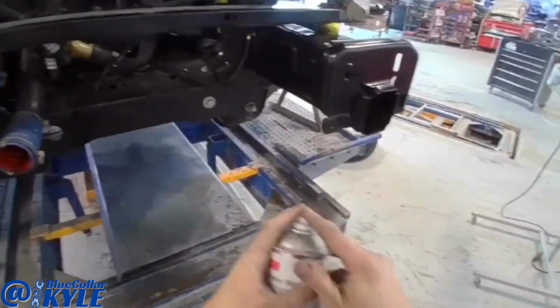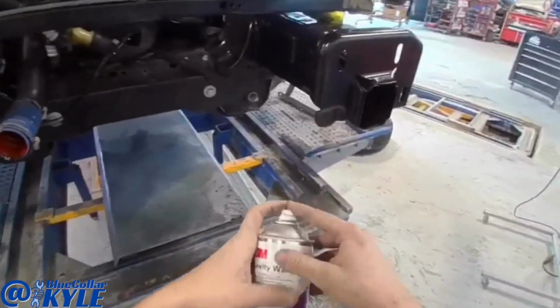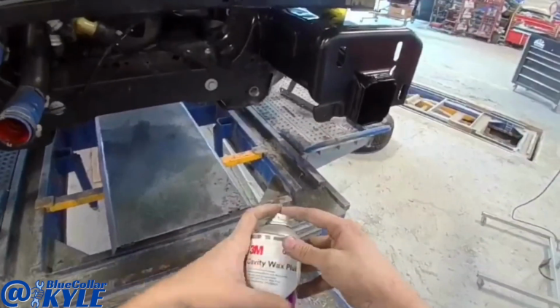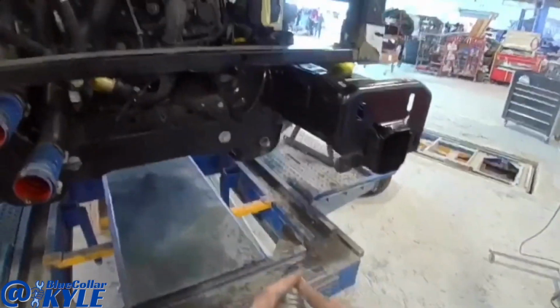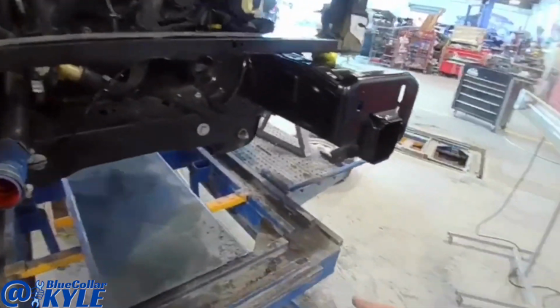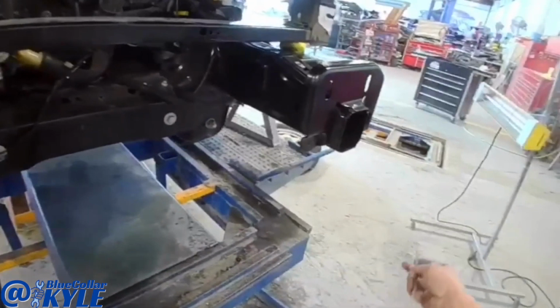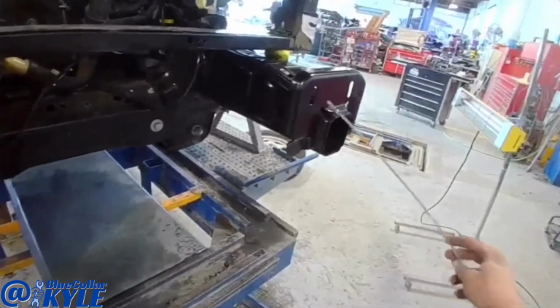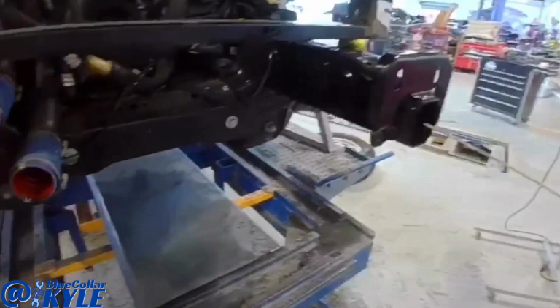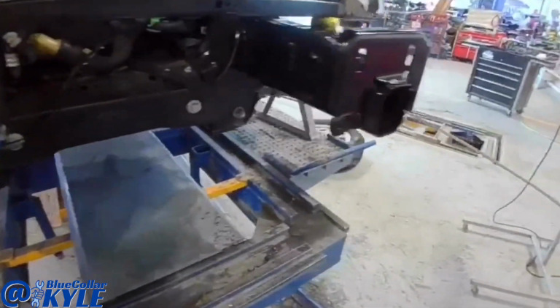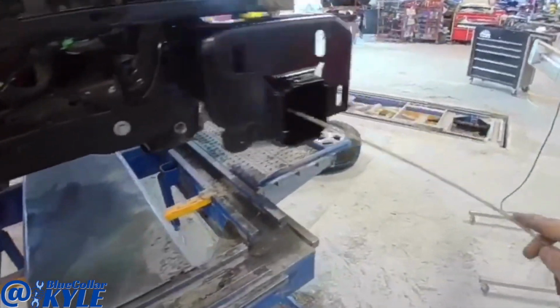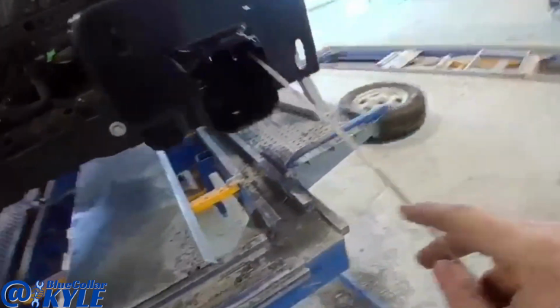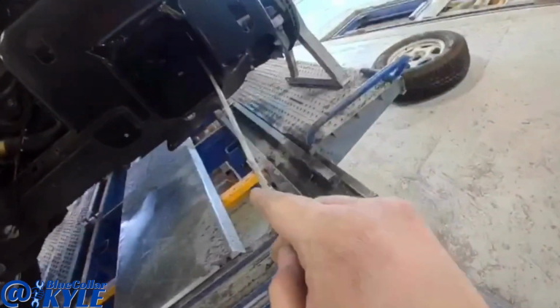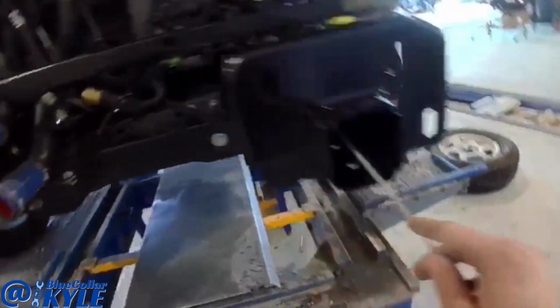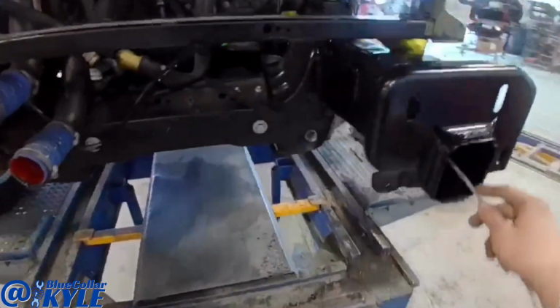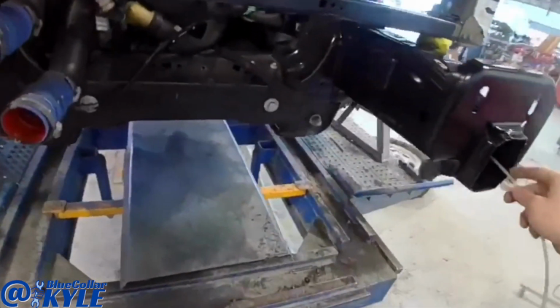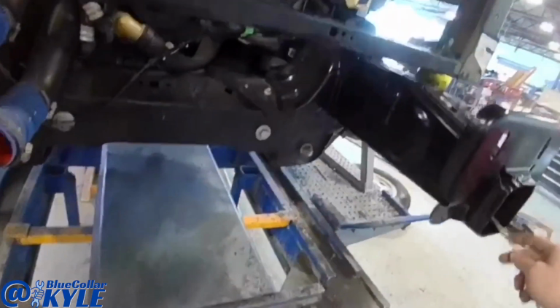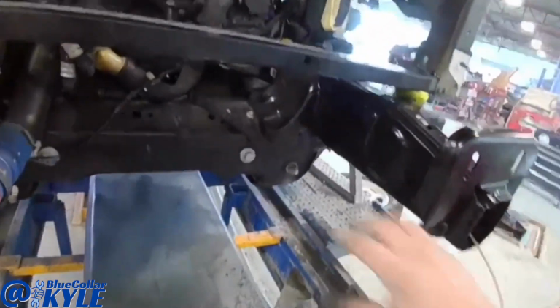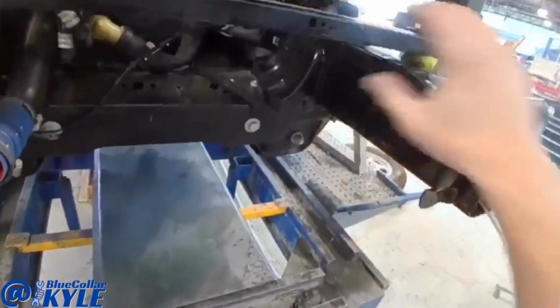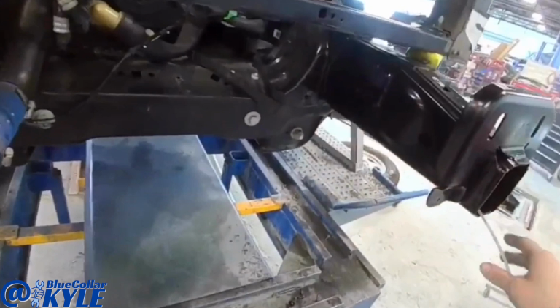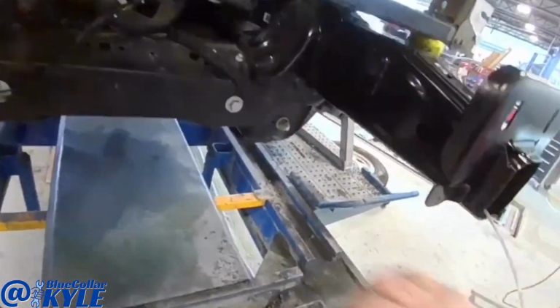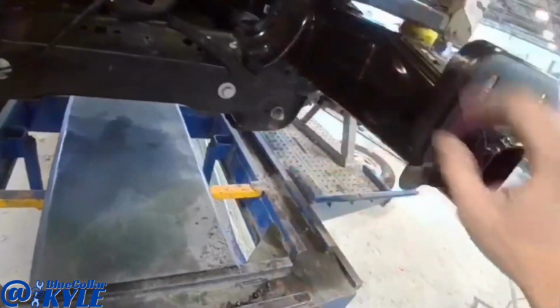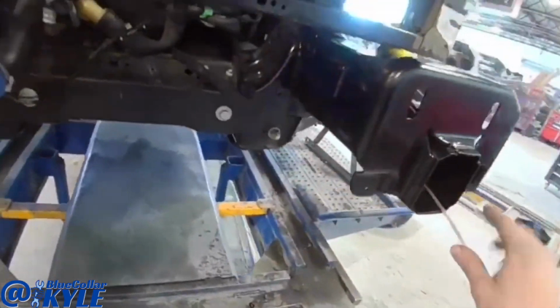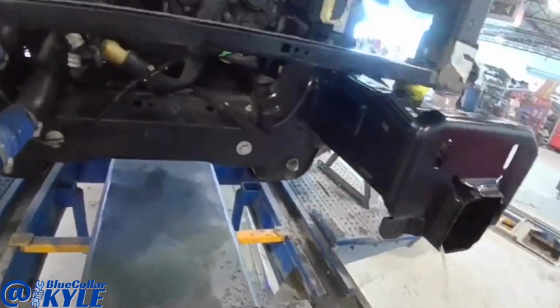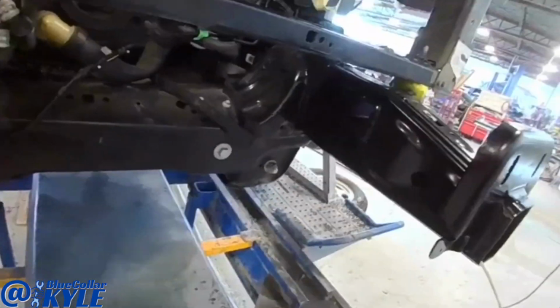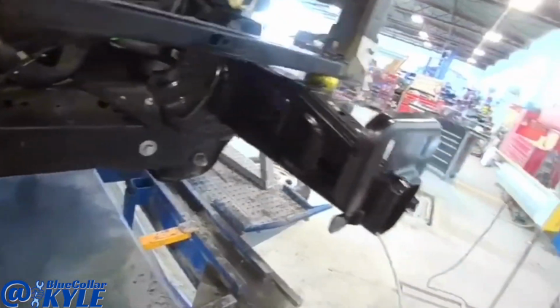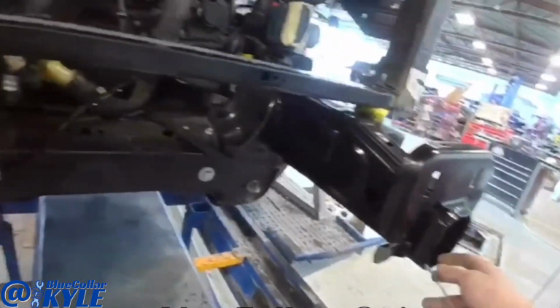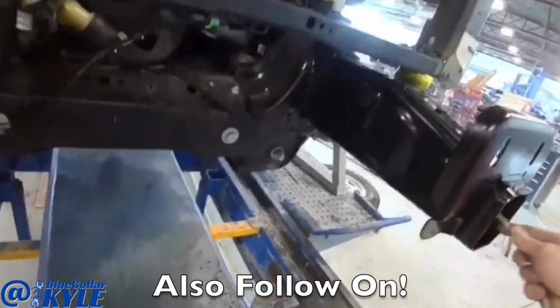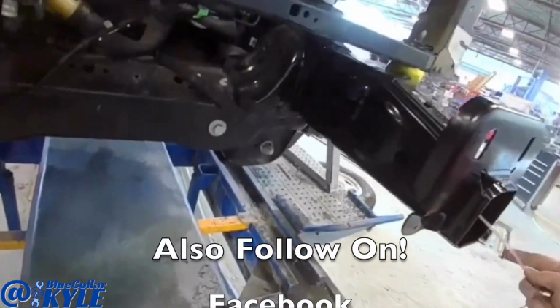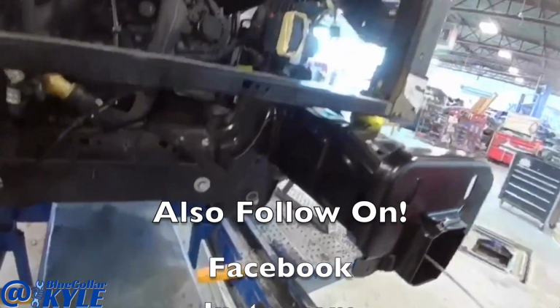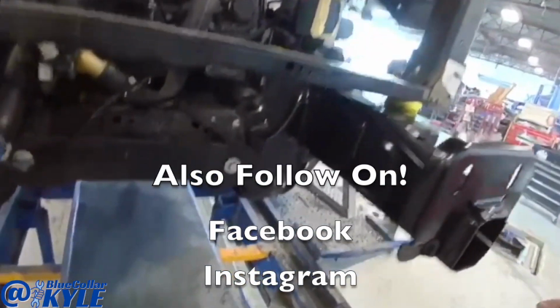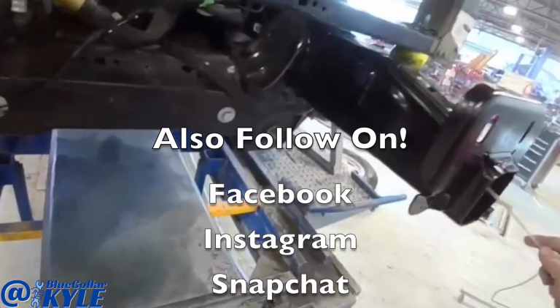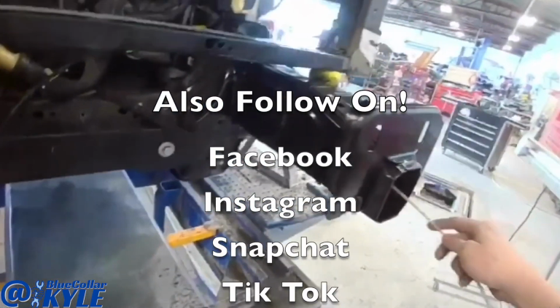This is 3M cavity wax. I'm going to hose it on the inside of this frame to protect any bare metal inside — where I welded it in — and prevent it from rusting.